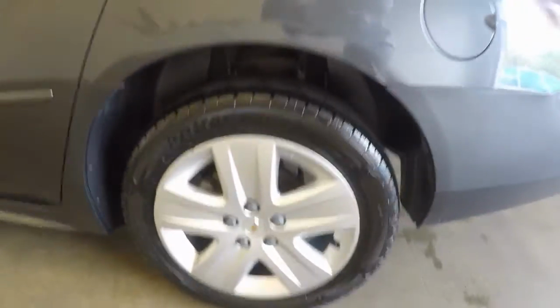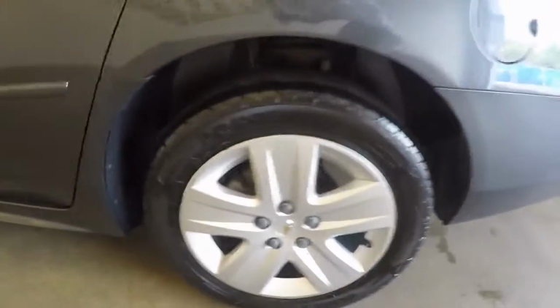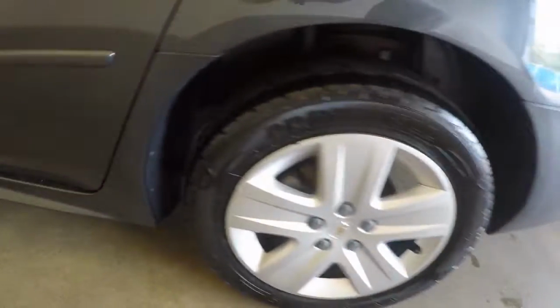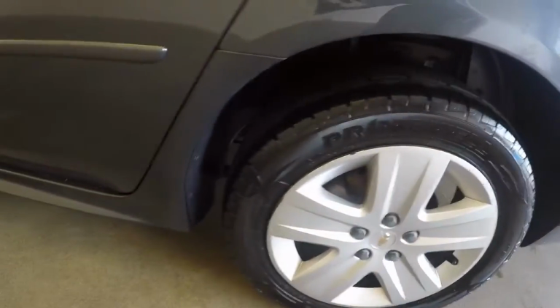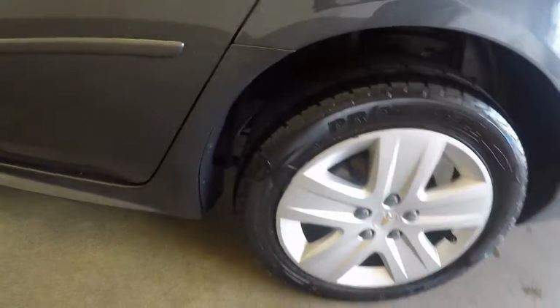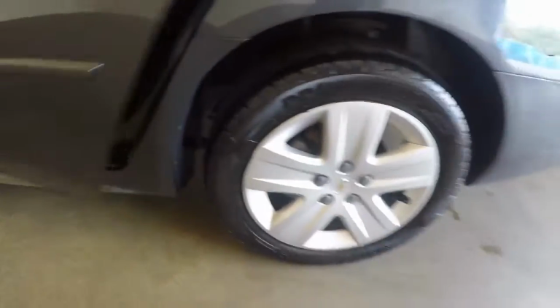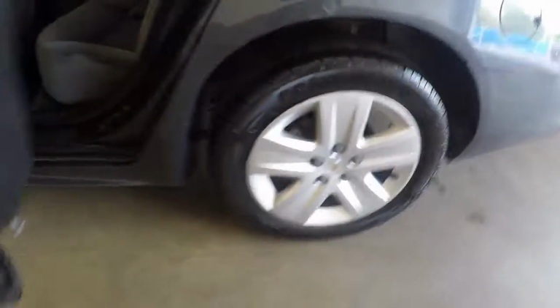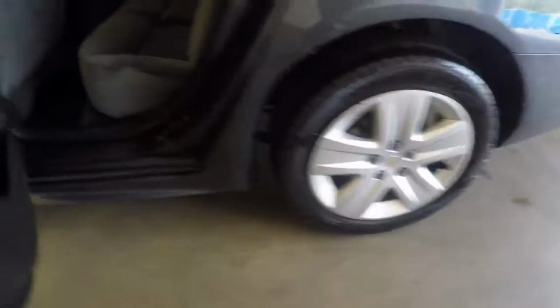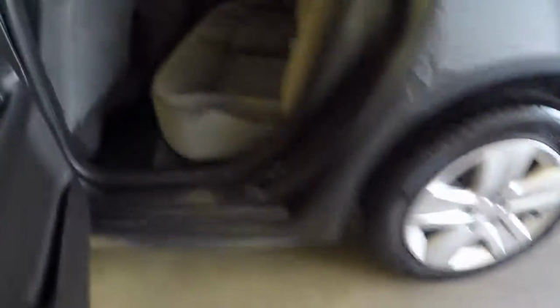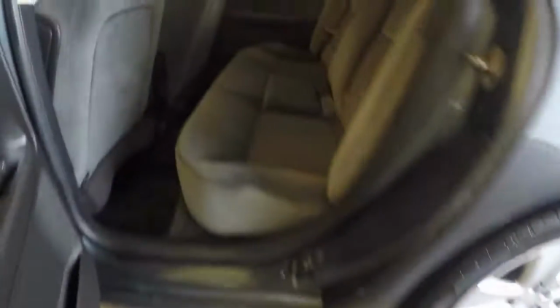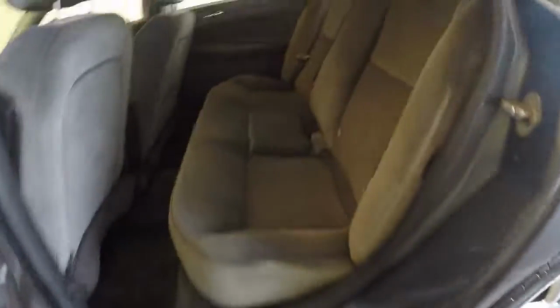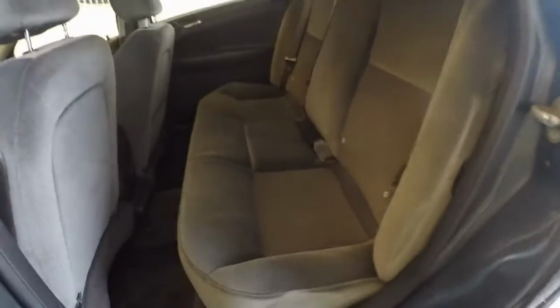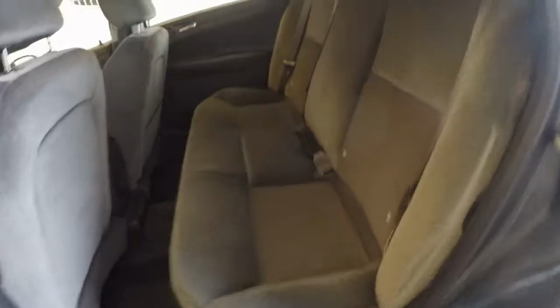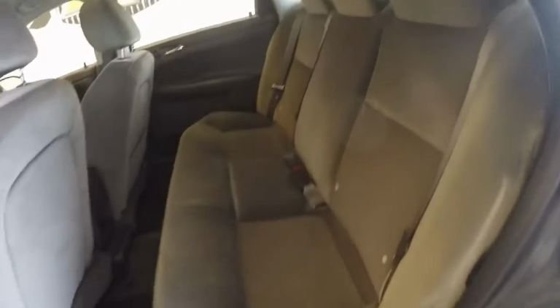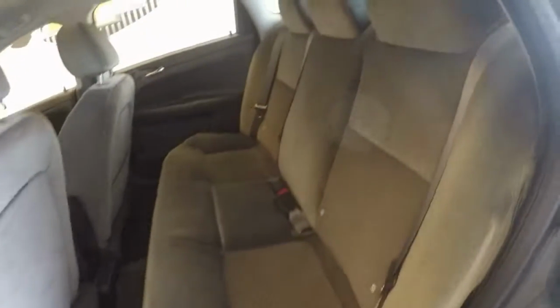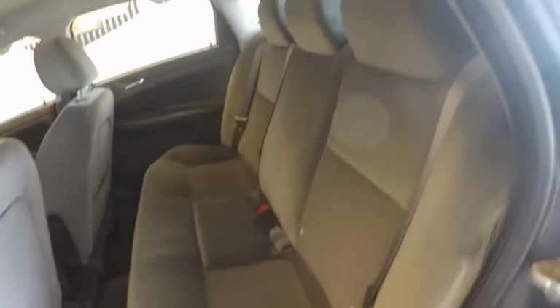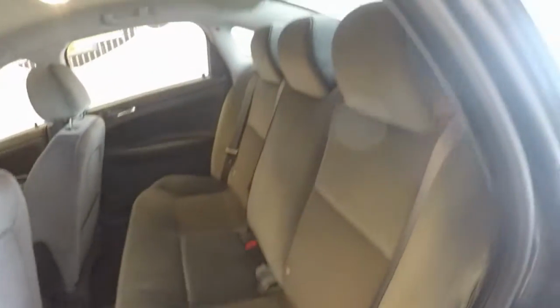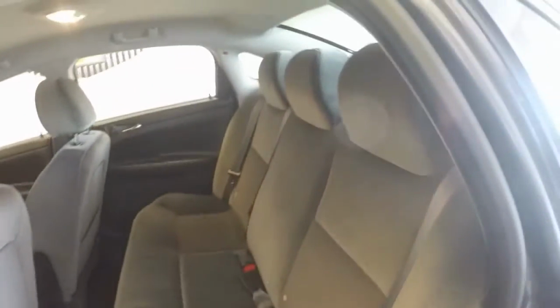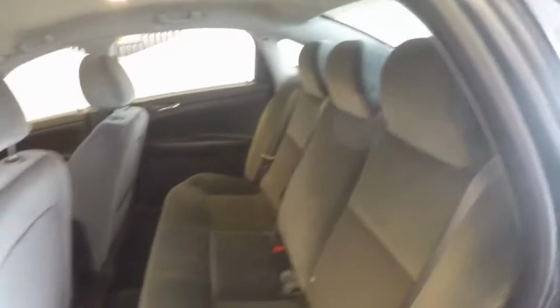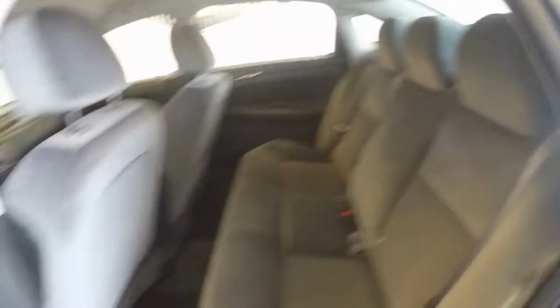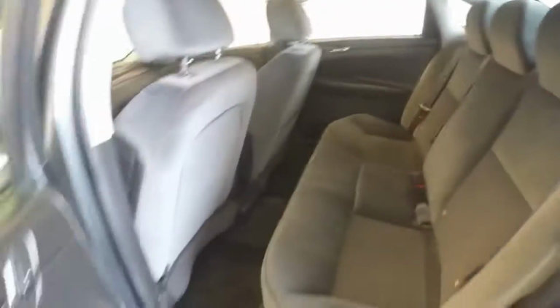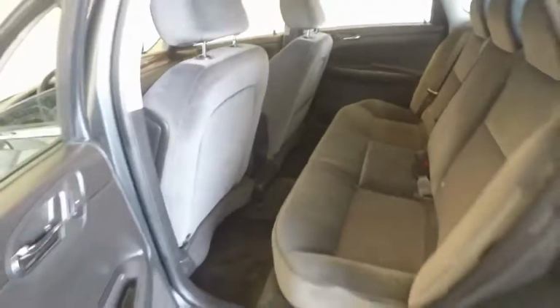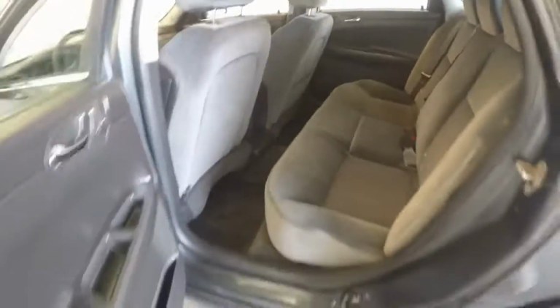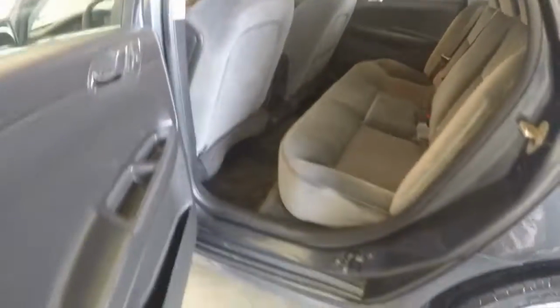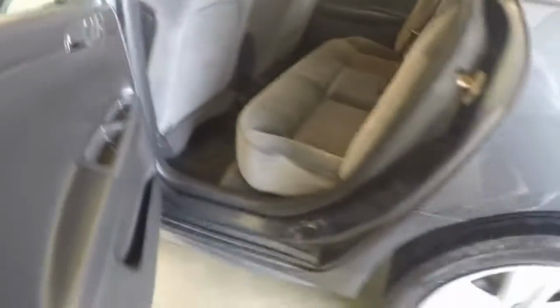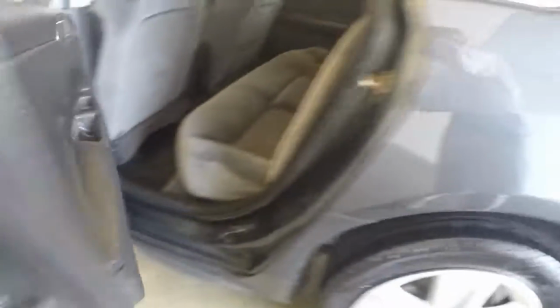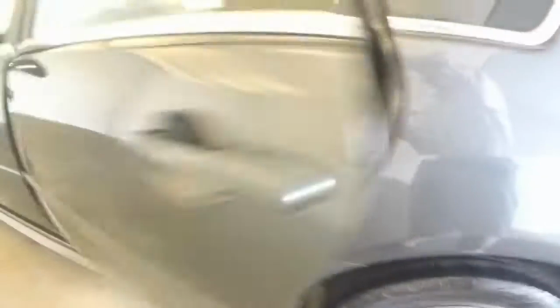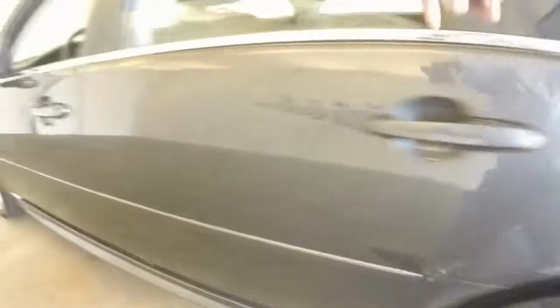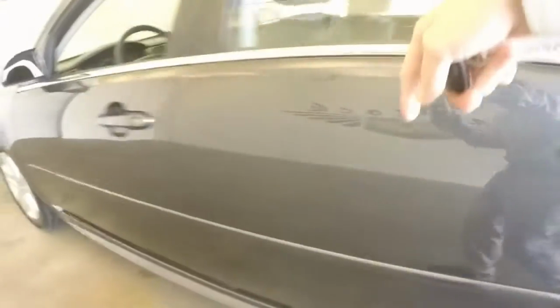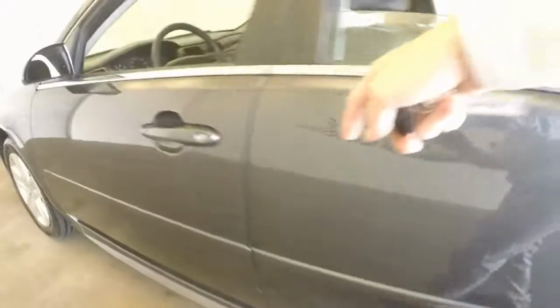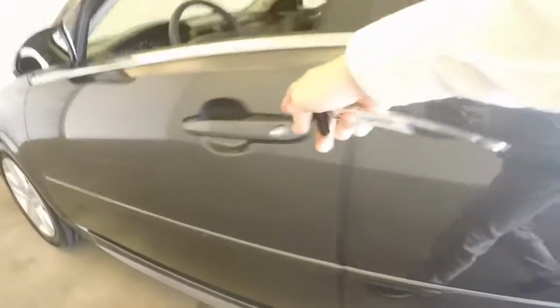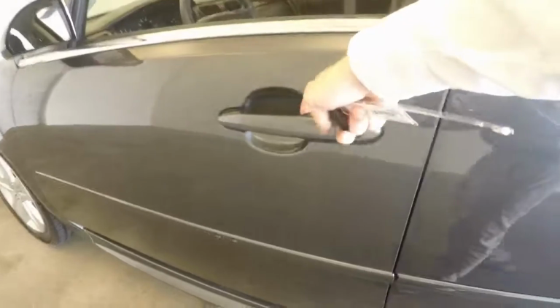Wheels and tires are in good shape. Nice interior — no rips, no stains, no burns.